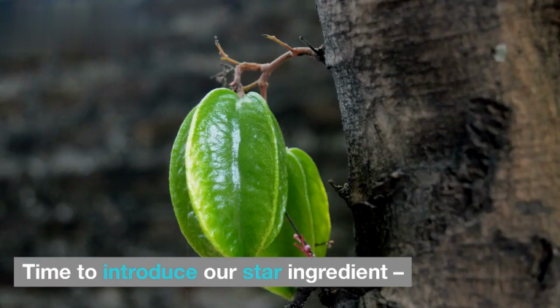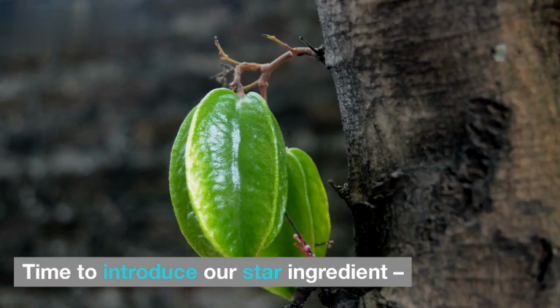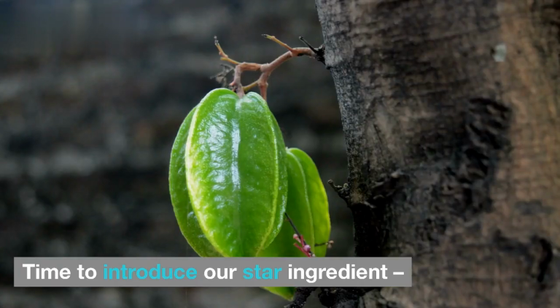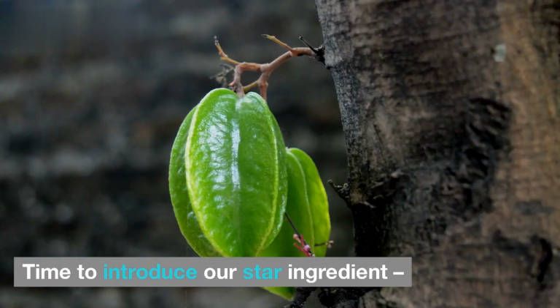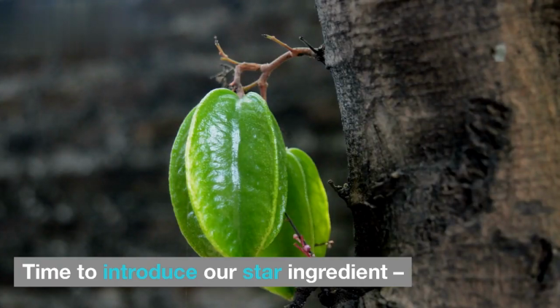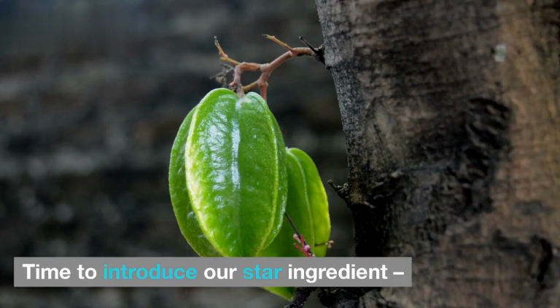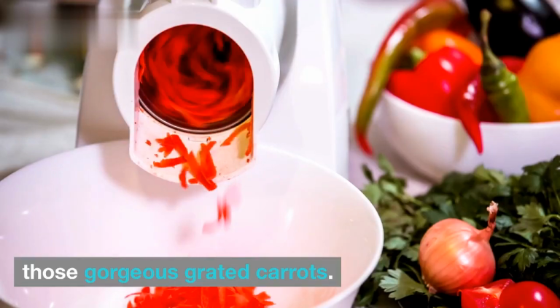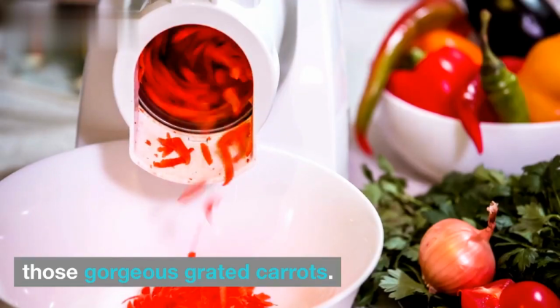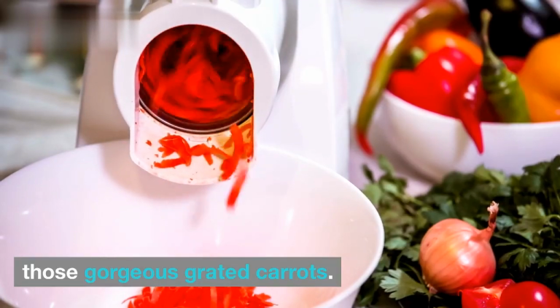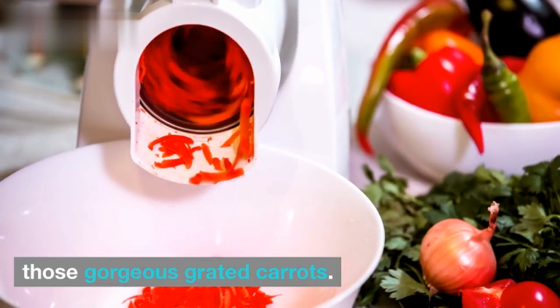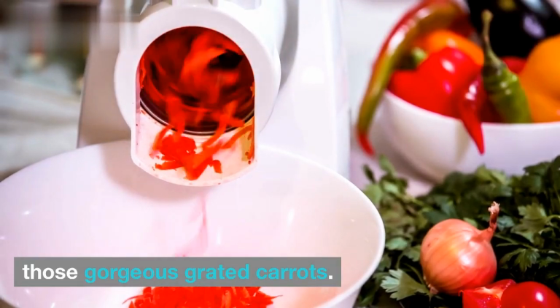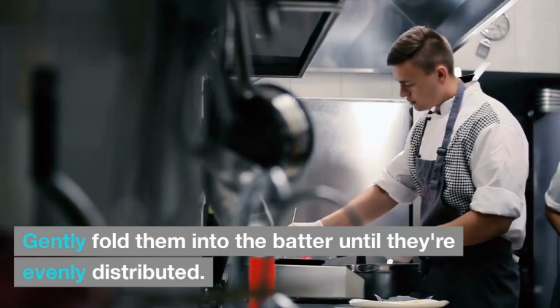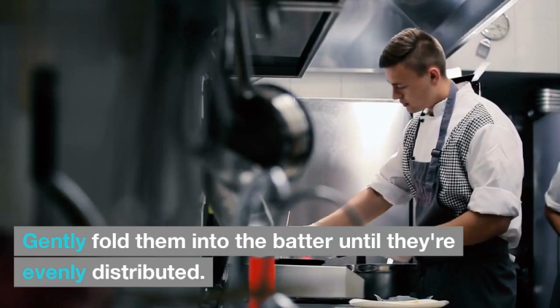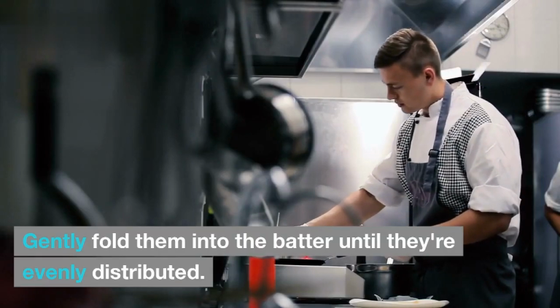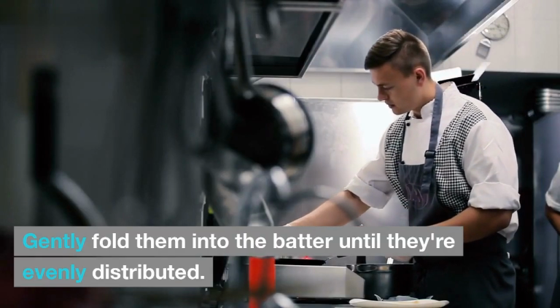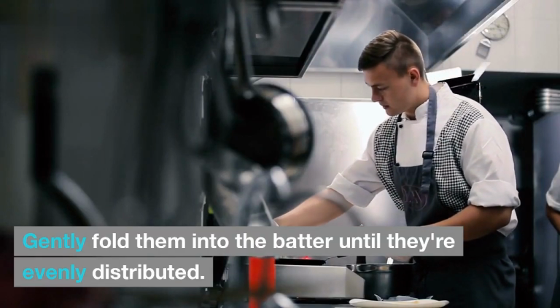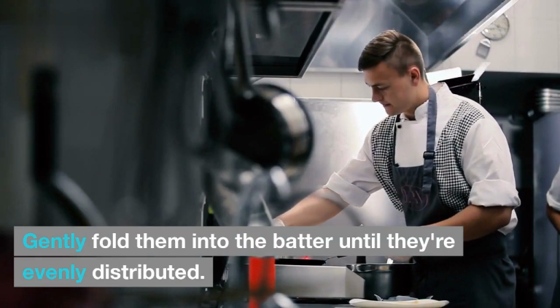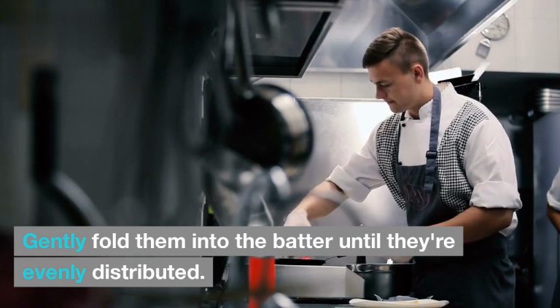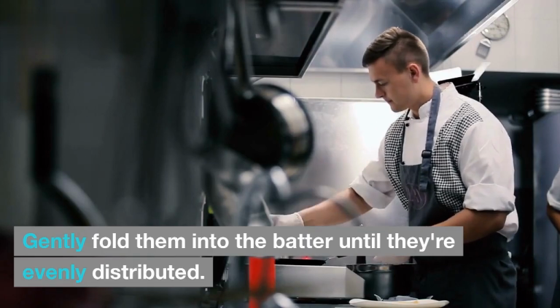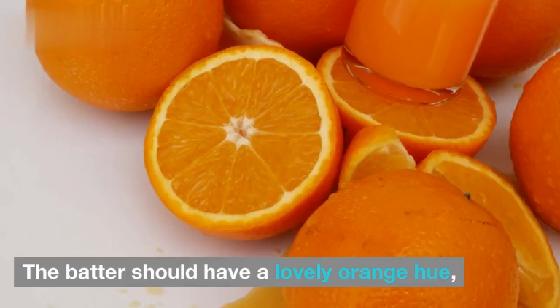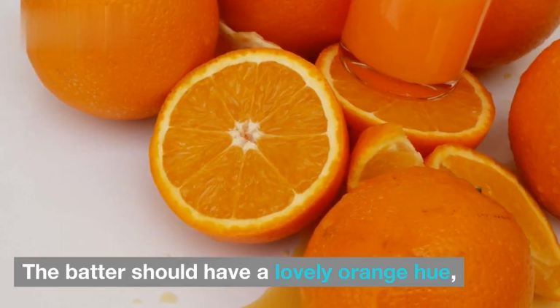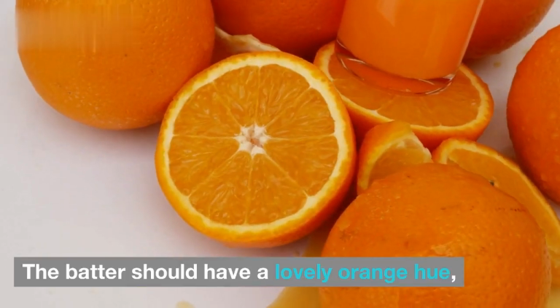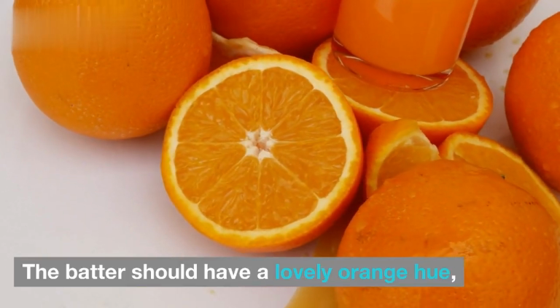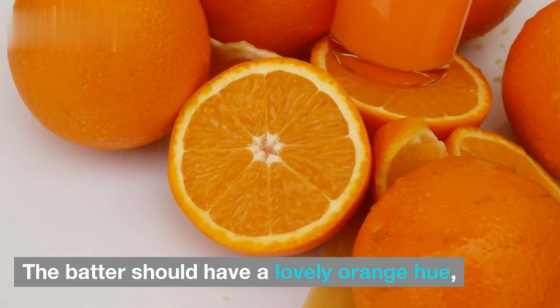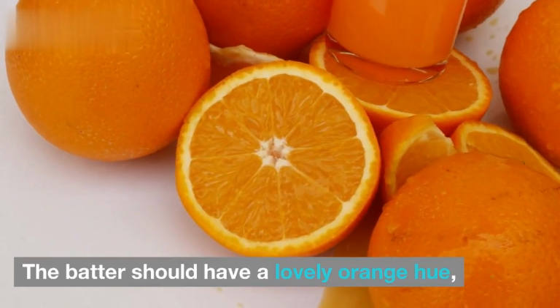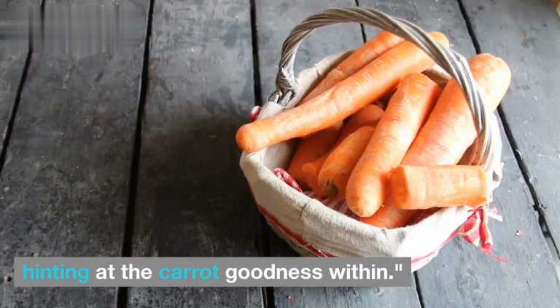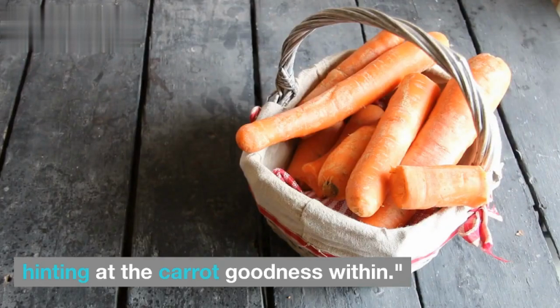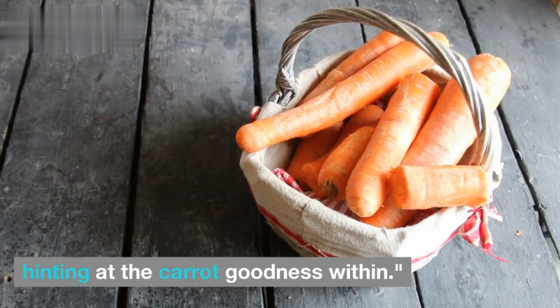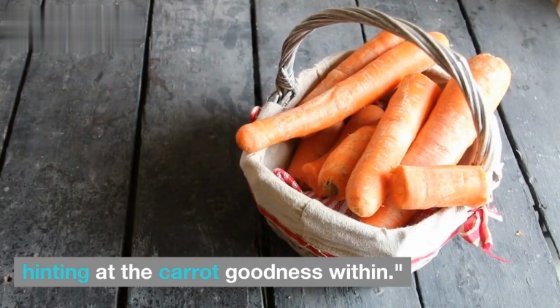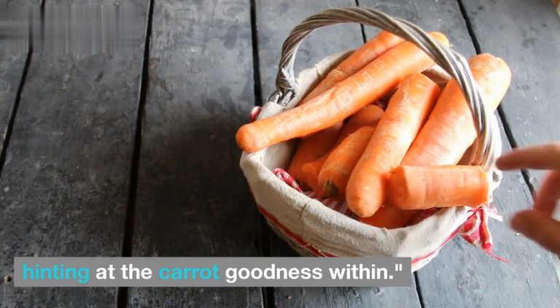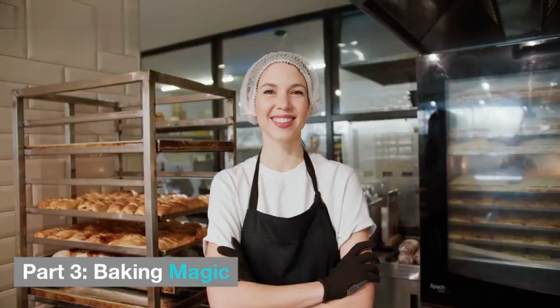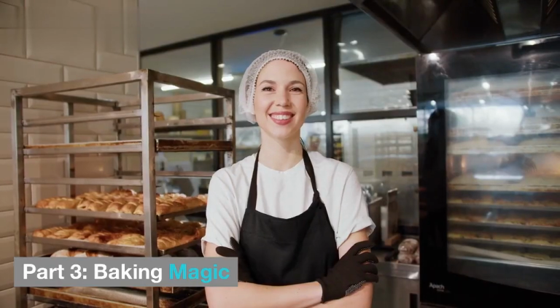Time to introduce our star ingredient — those gorgeous grated carrots. Gently fold them into the batter until they're evenly distributed. The batter should have a lovely orange hue, hinting at the carrot goodness within.